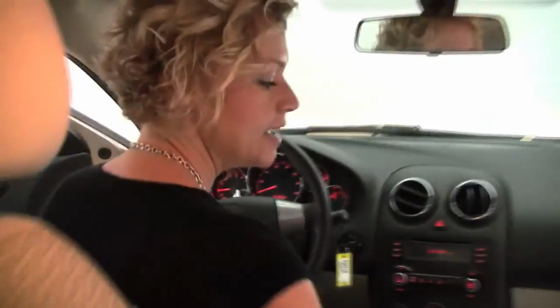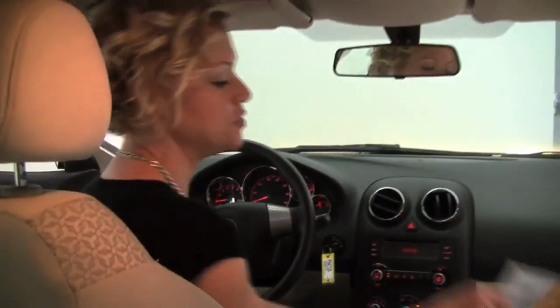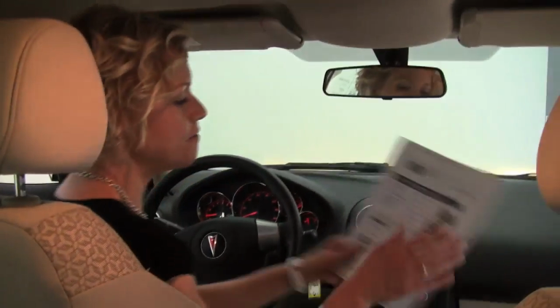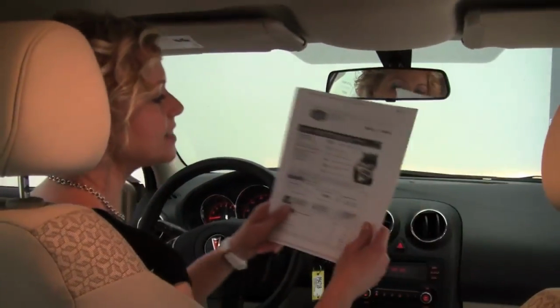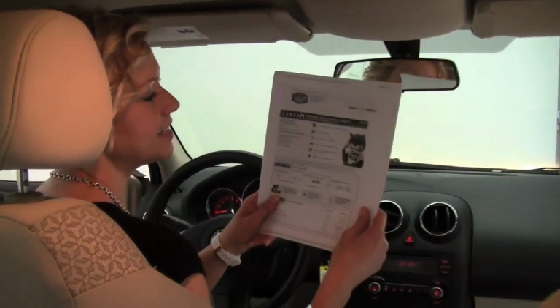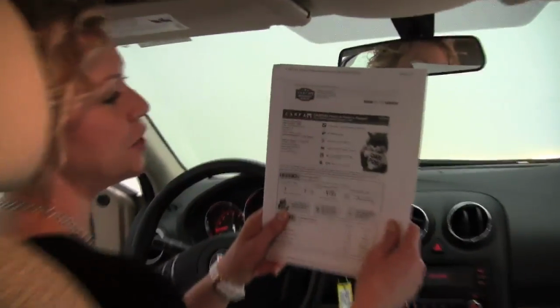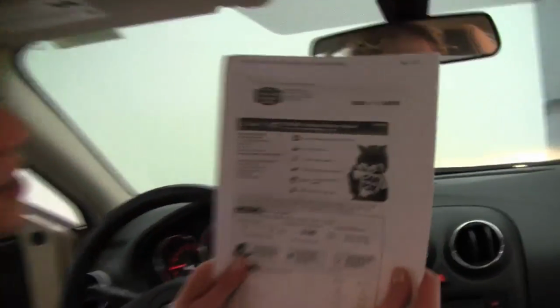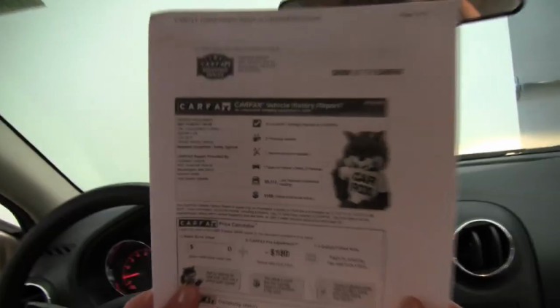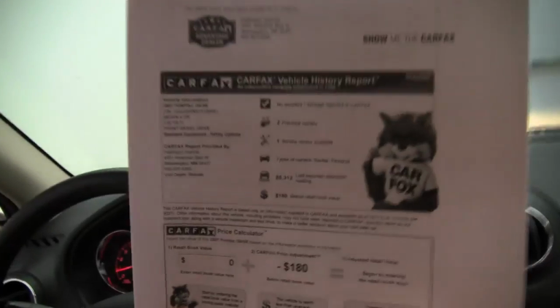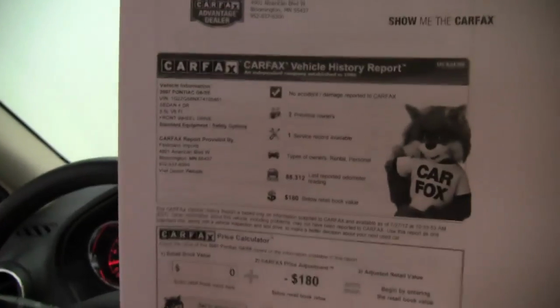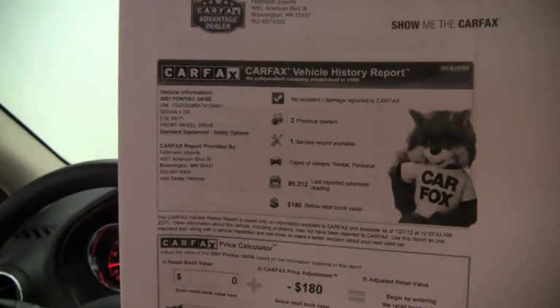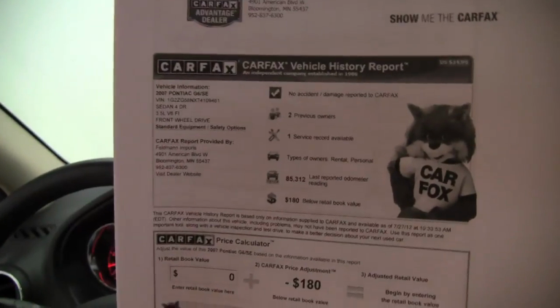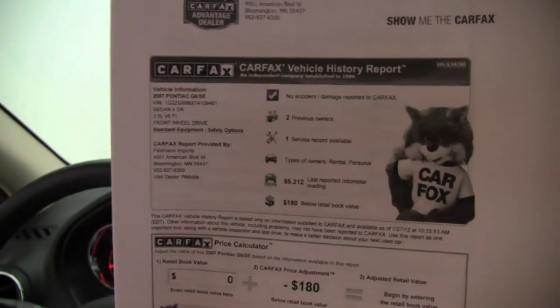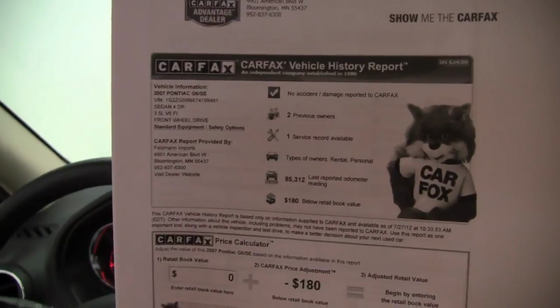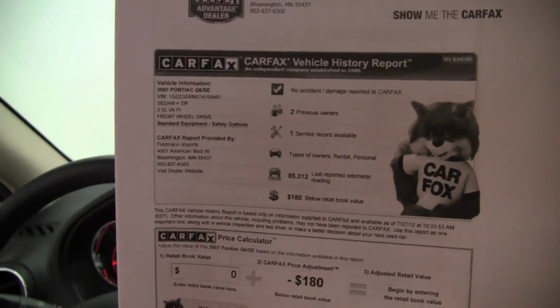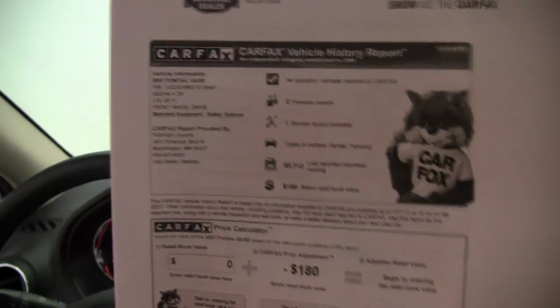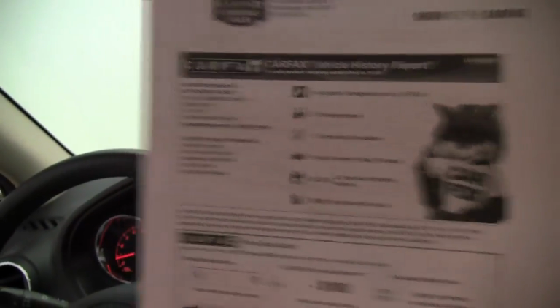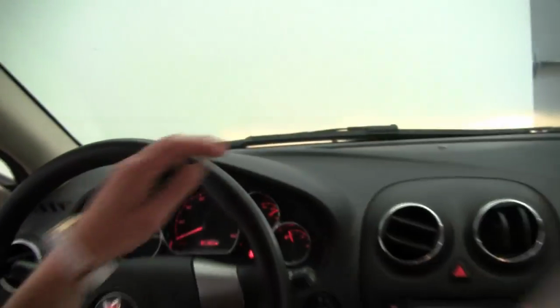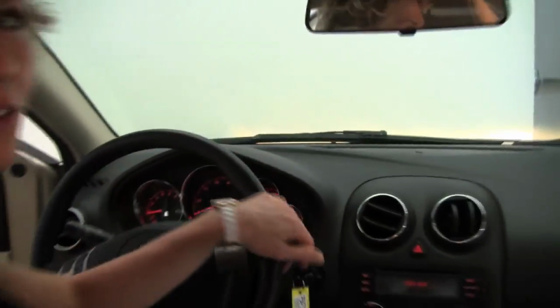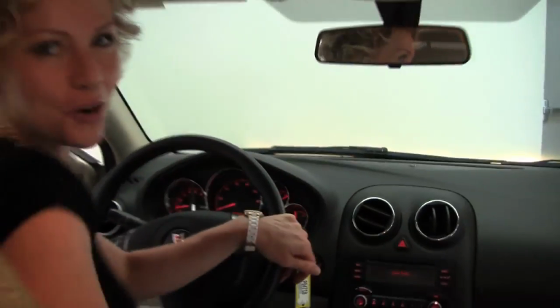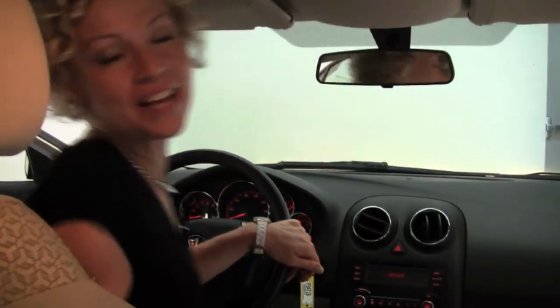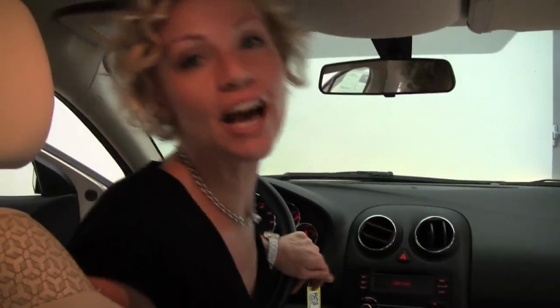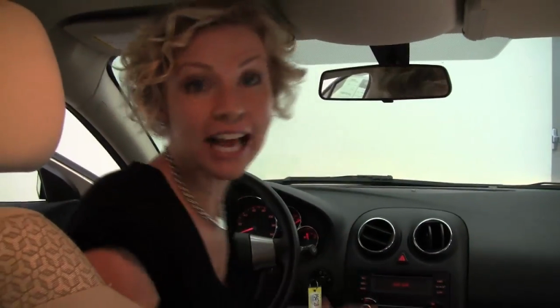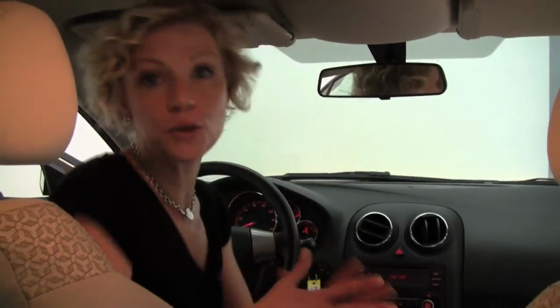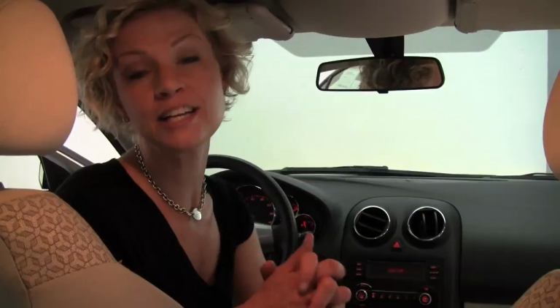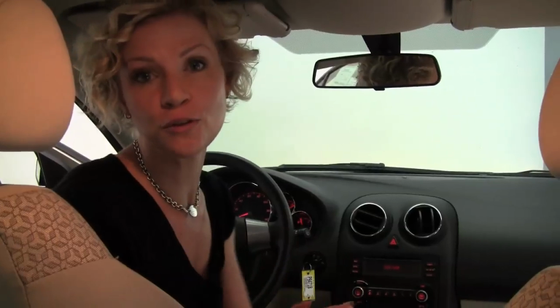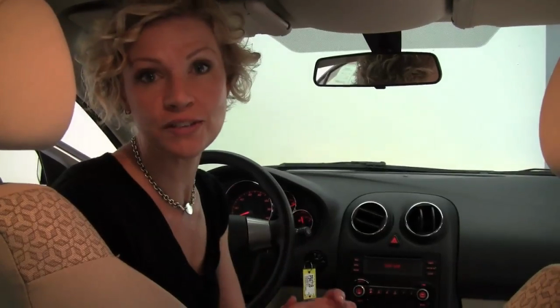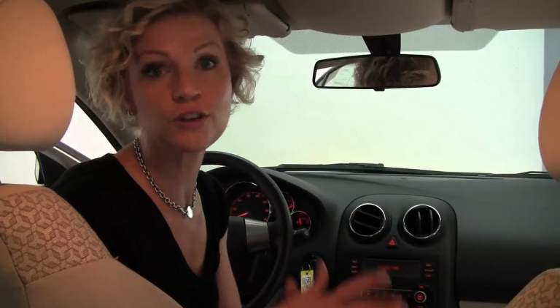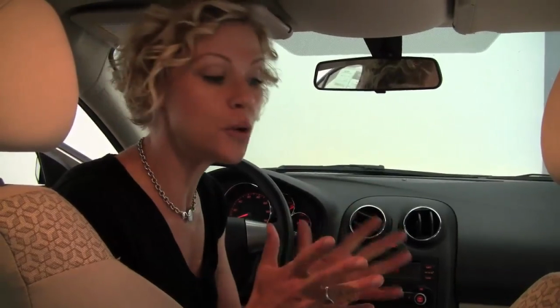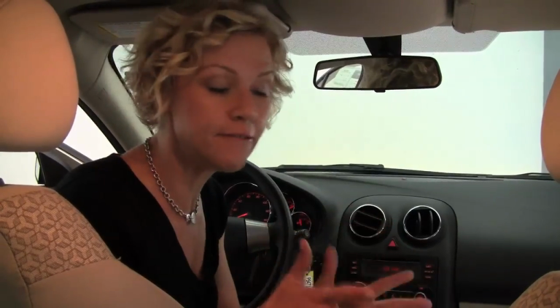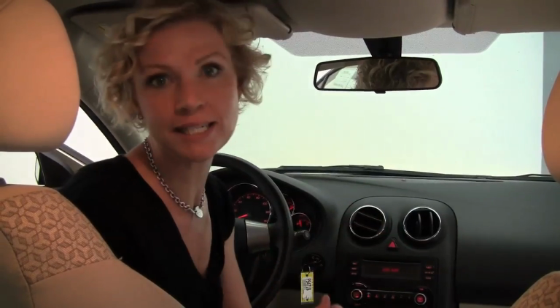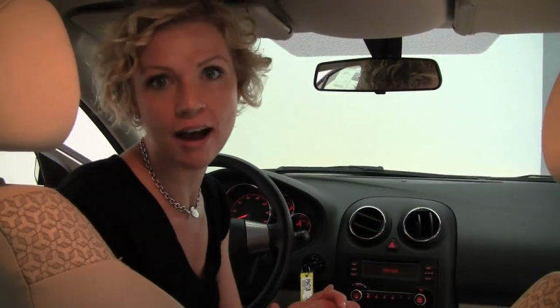Here's a Carfax. No accidents, no damage. This vehicle has had two previous owners and at least one service record available for you. If you'd like to view any additional photos of this car, do so at Feldmans.com.